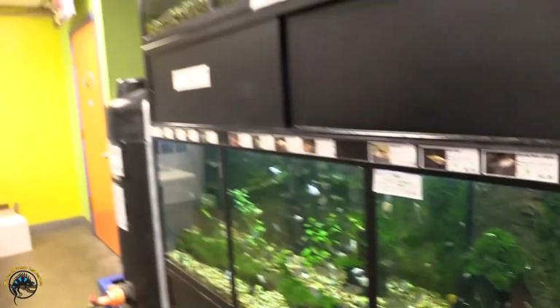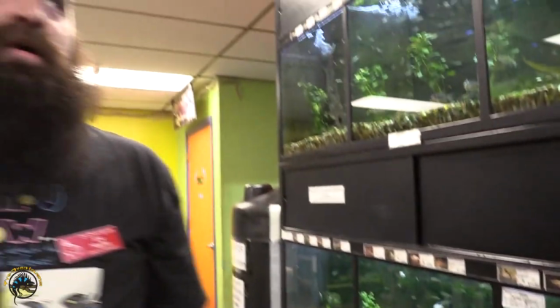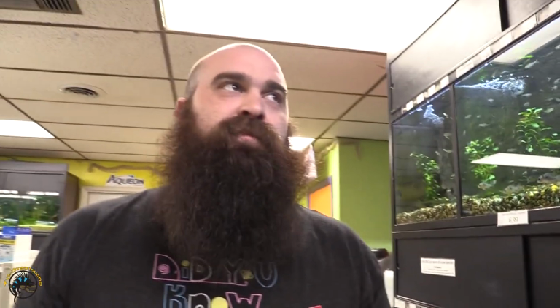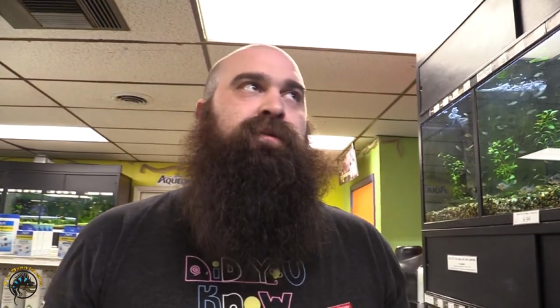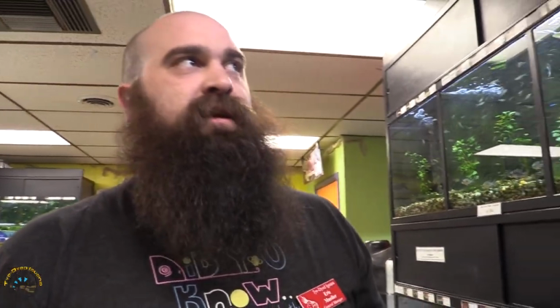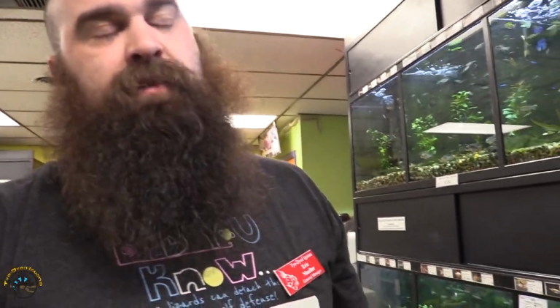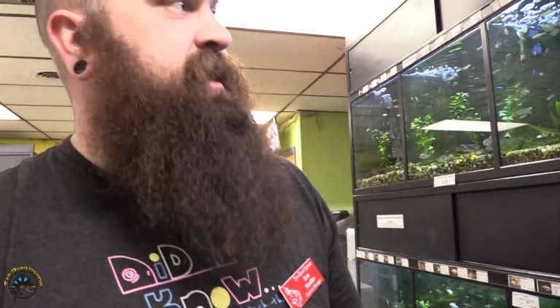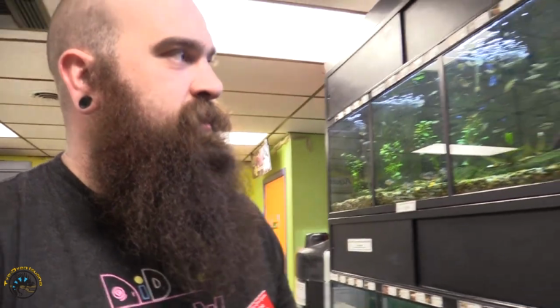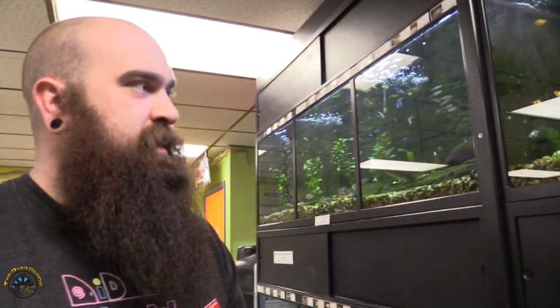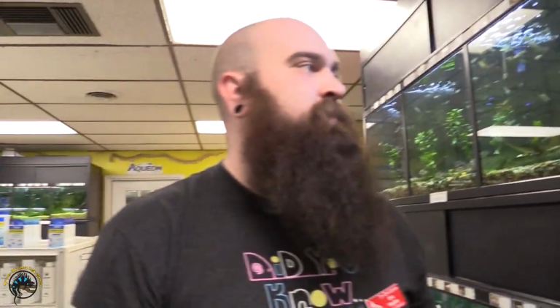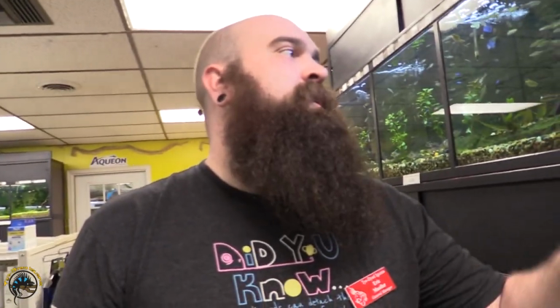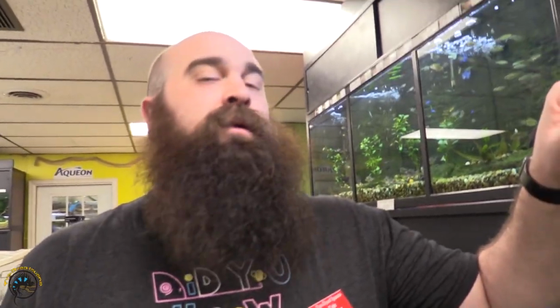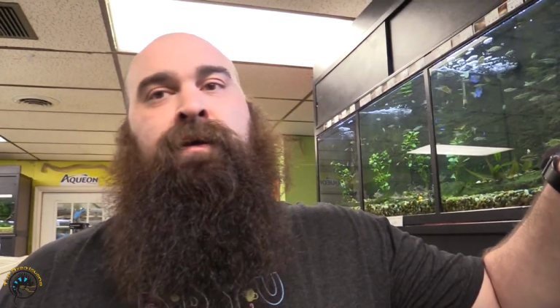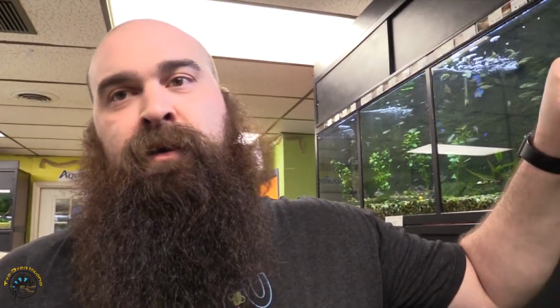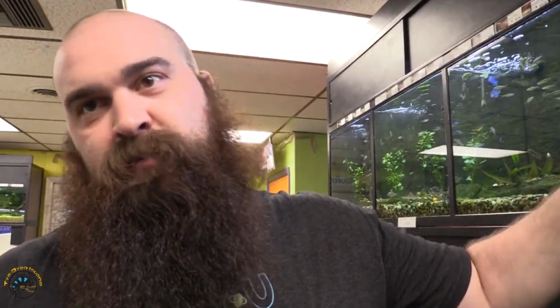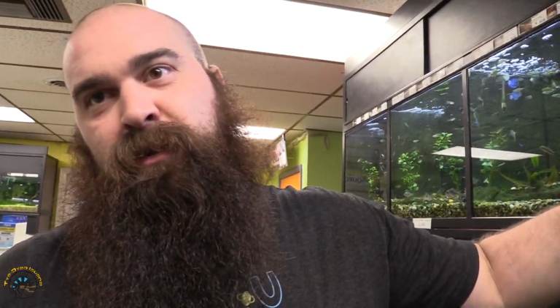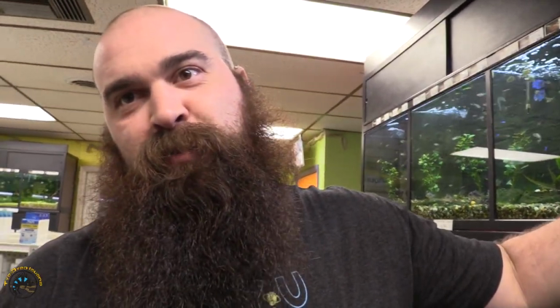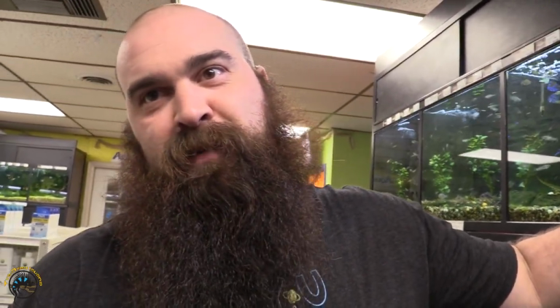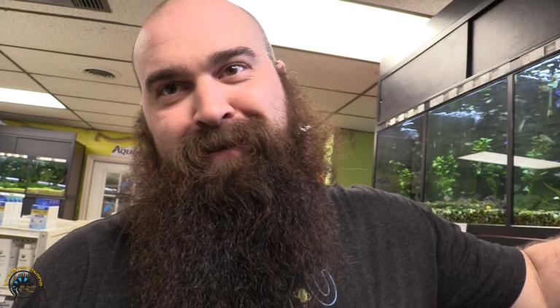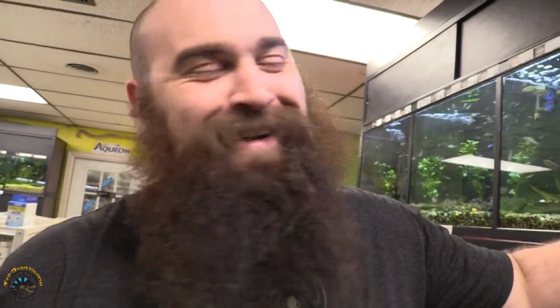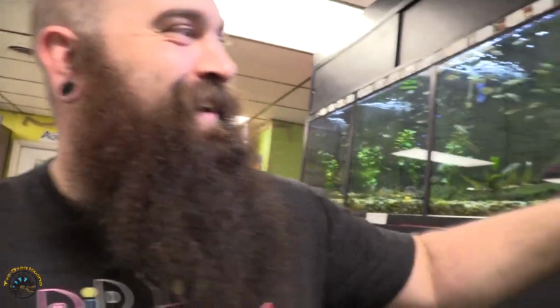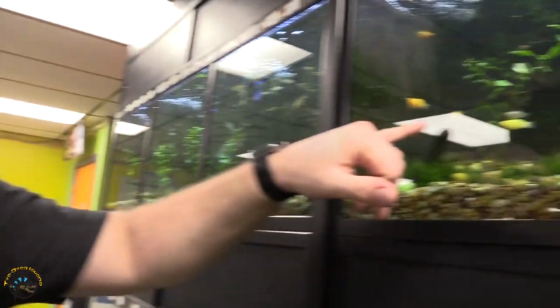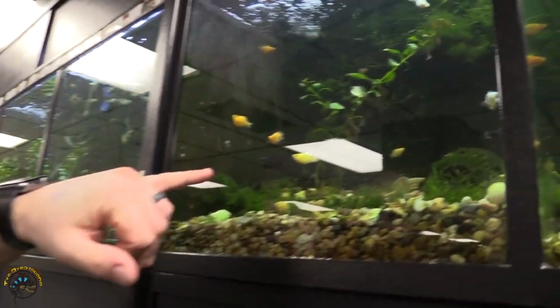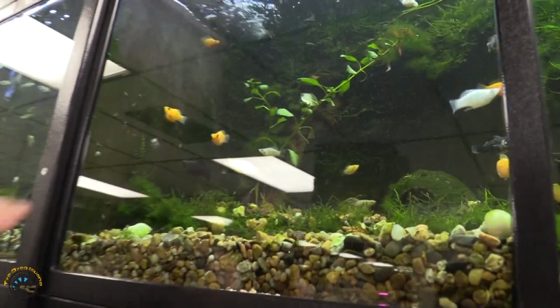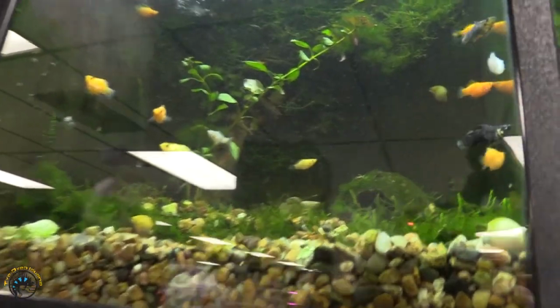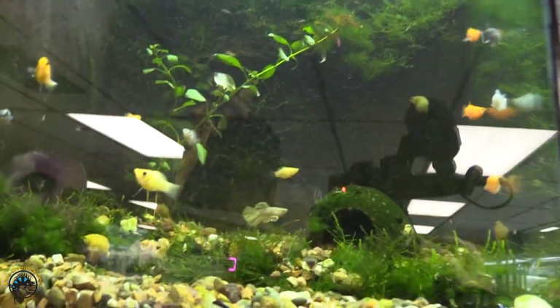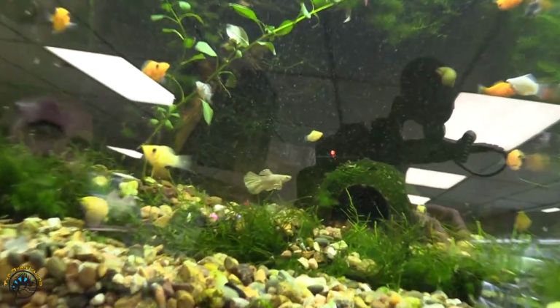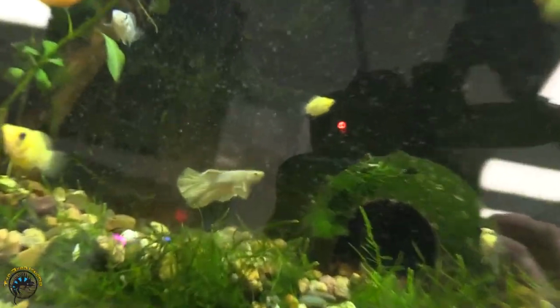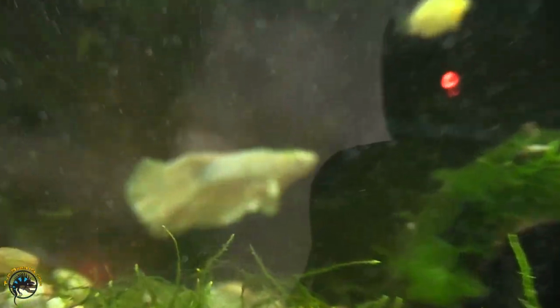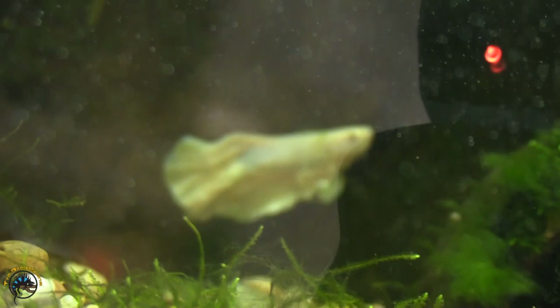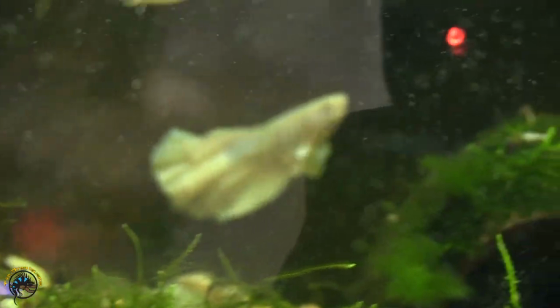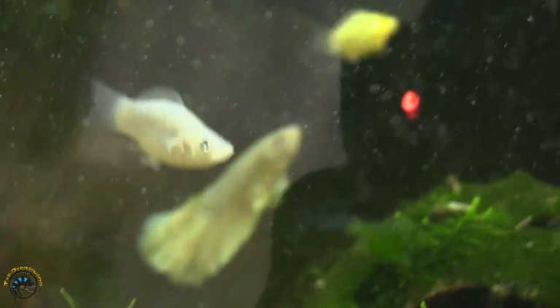This is gonna be one of the only times you're ever gonna probably hear me say this, so you better get it on film — that's a pretty cool looking super delta dumbo. I knew exactly what you were gonna say. It's like a yellow-white, so it's really cool.